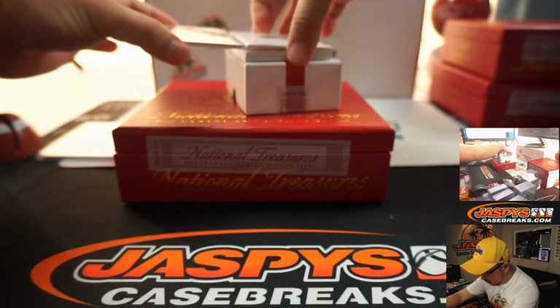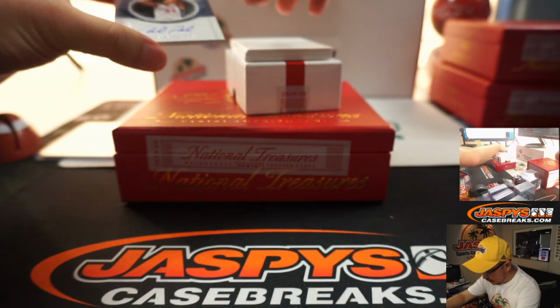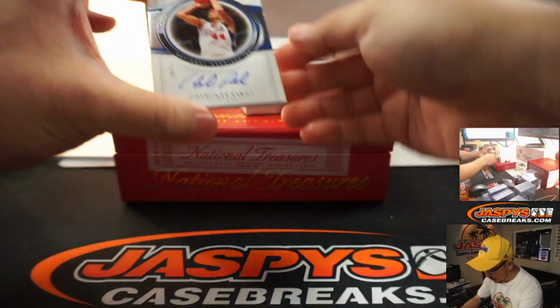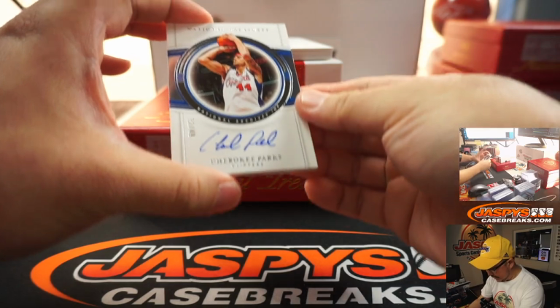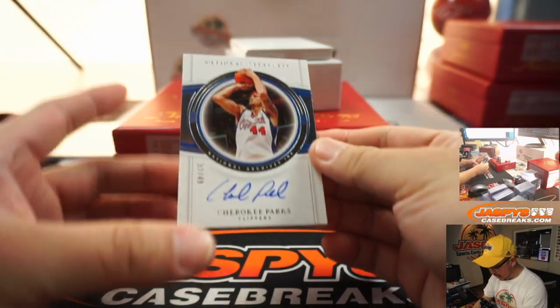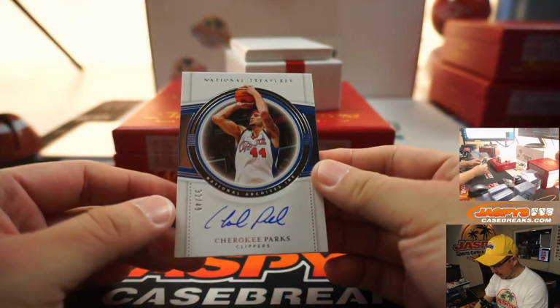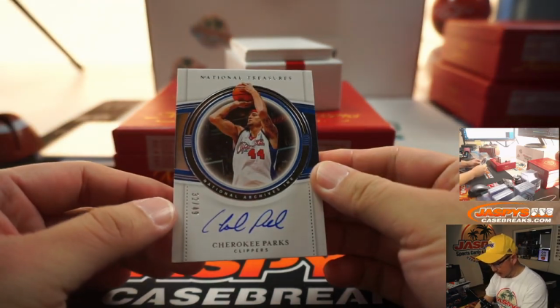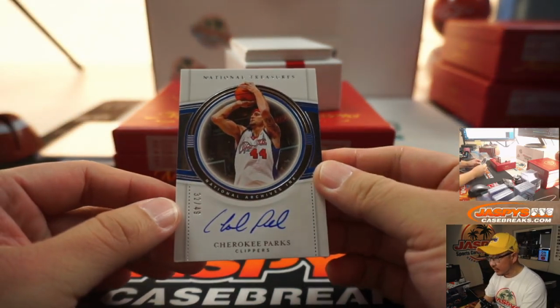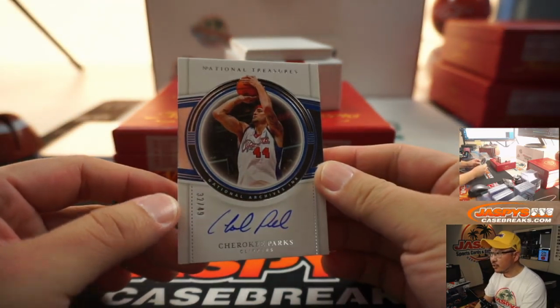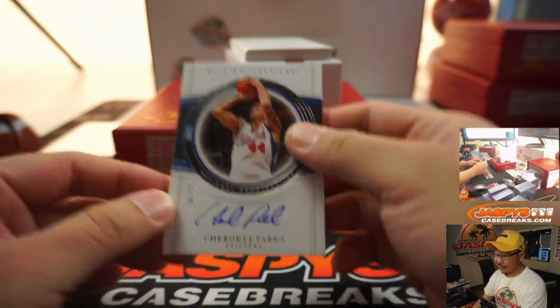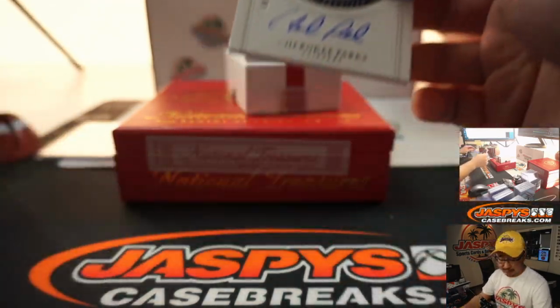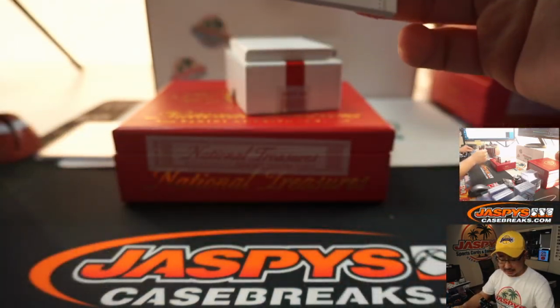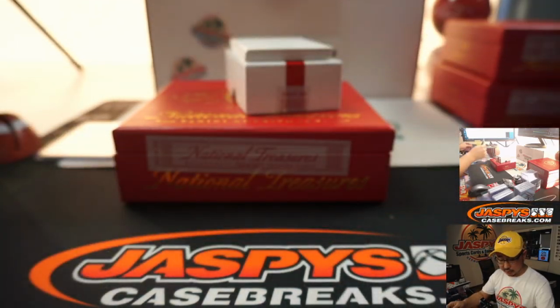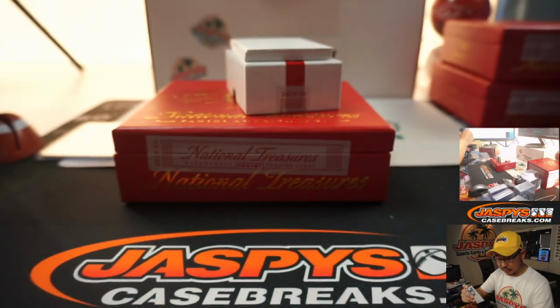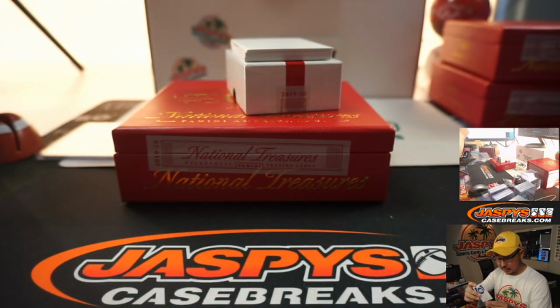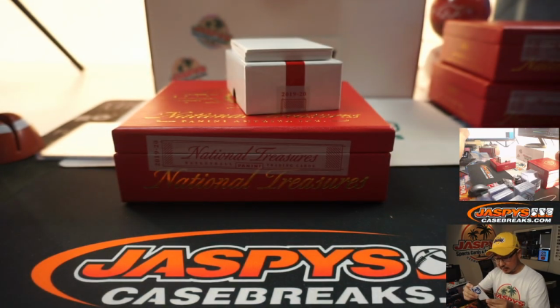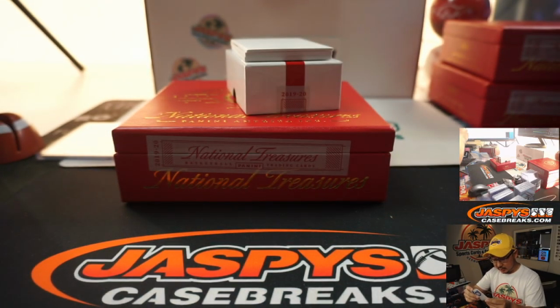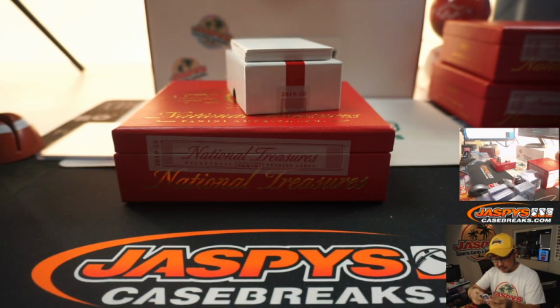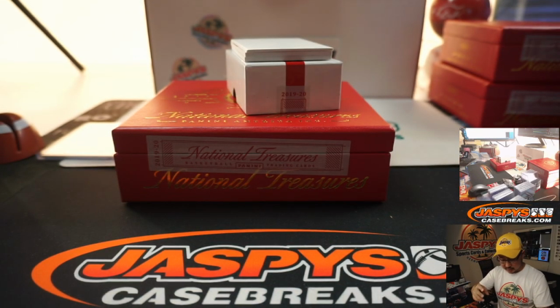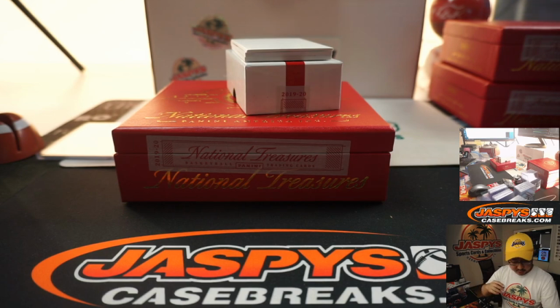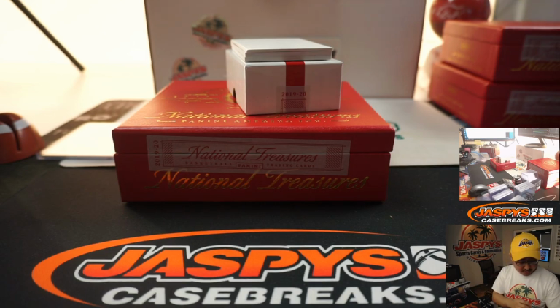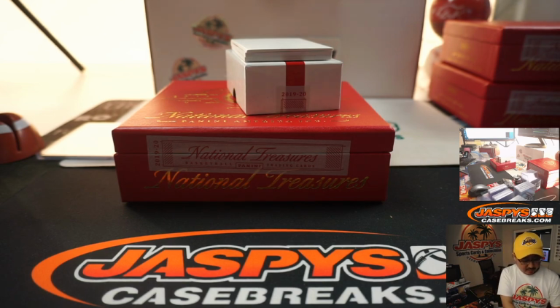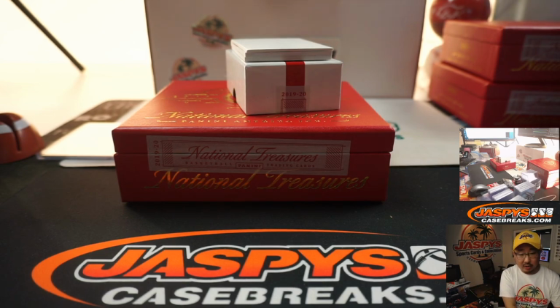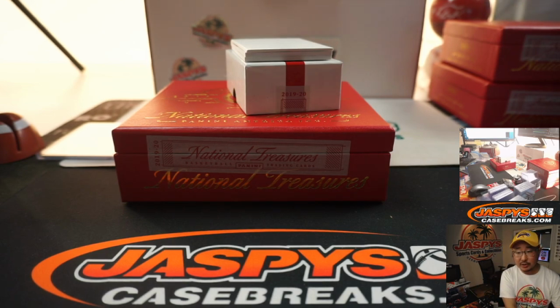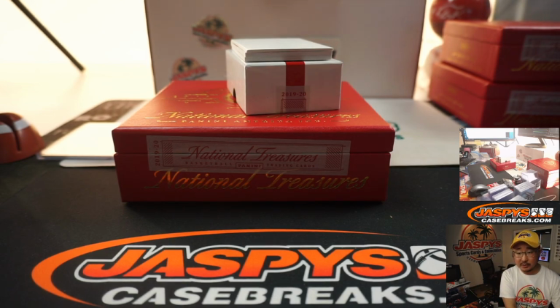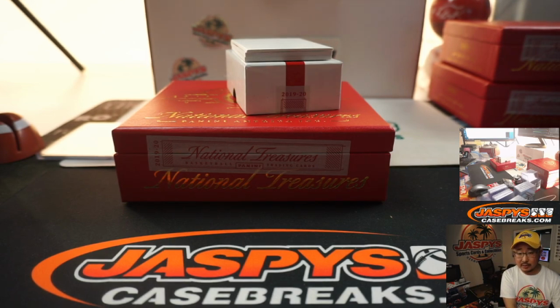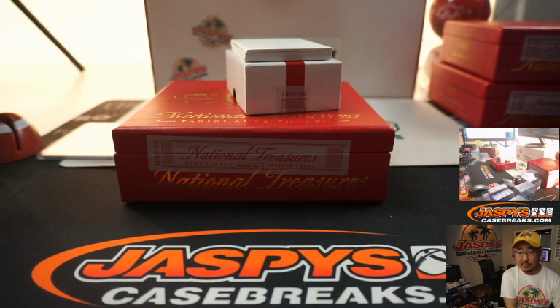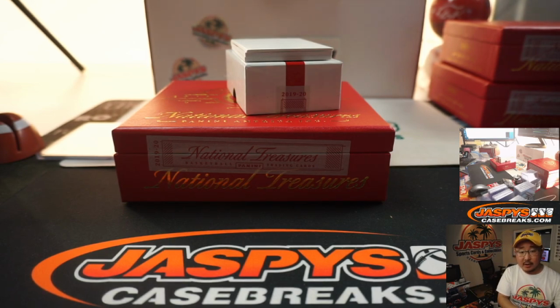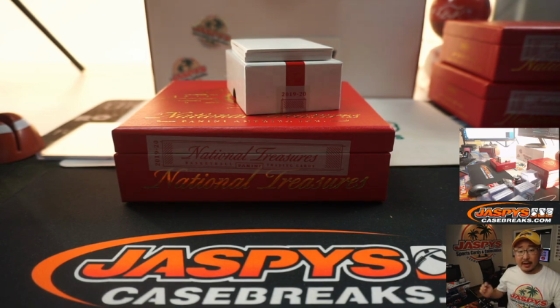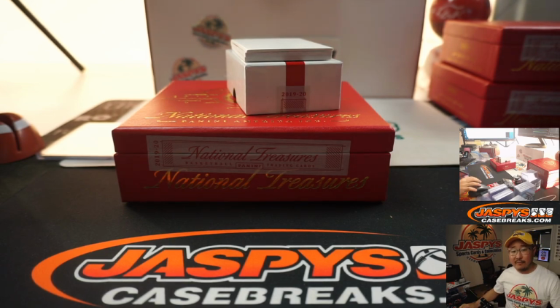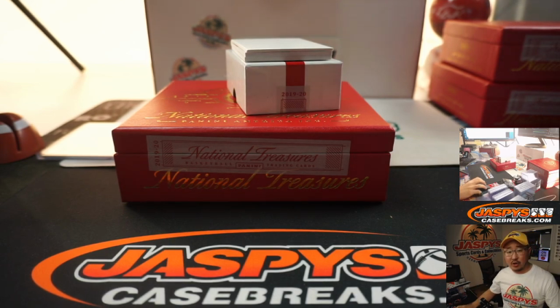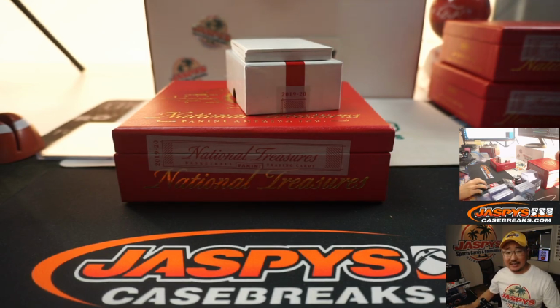We got Cherokee Parks, 32 out of 49 — Clippers. Cherokee Parks will go to Jesse.